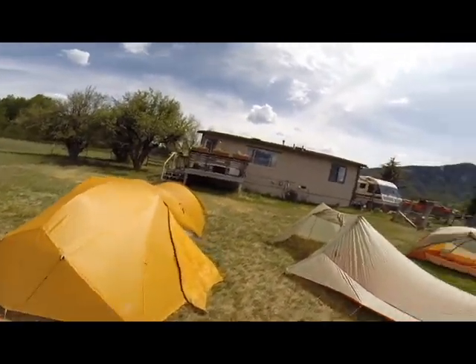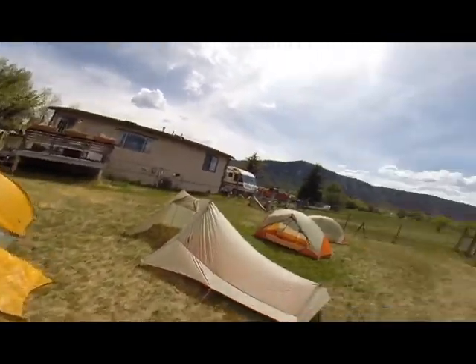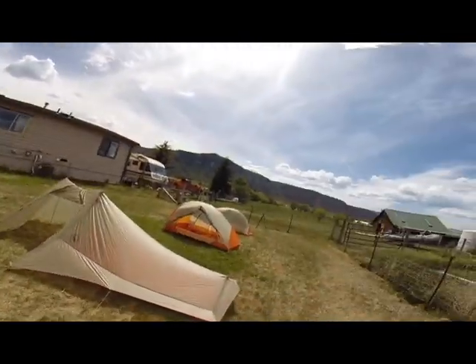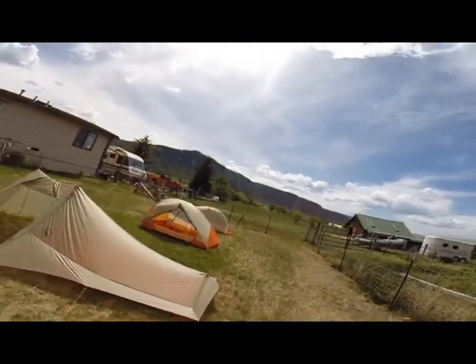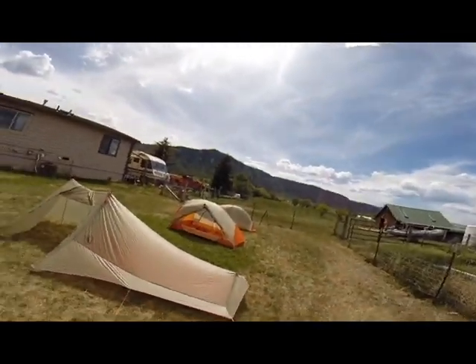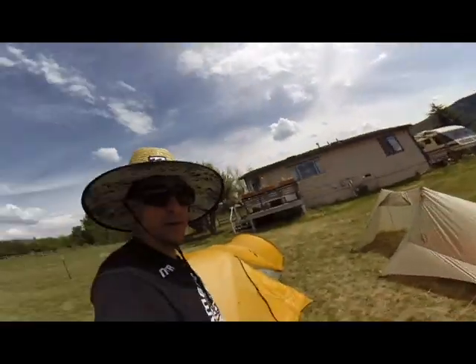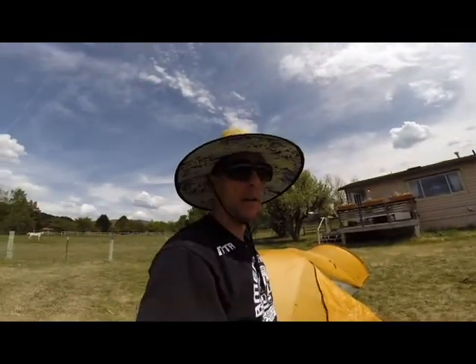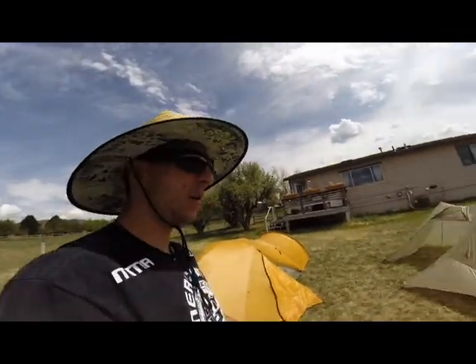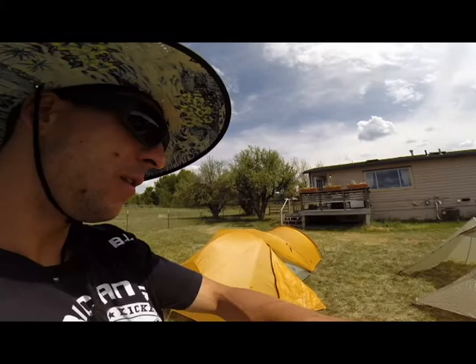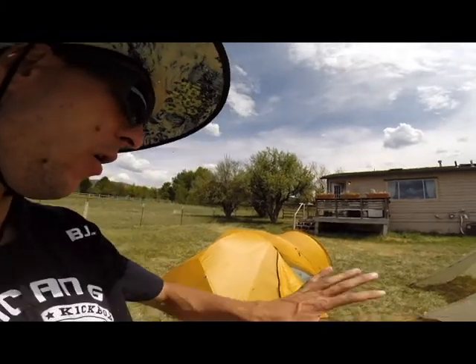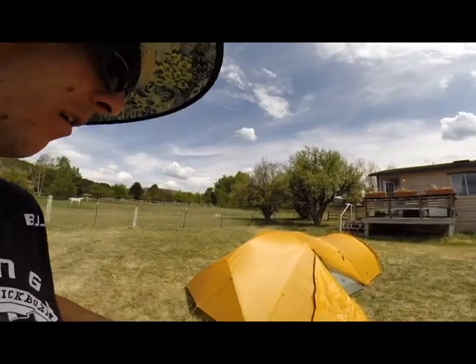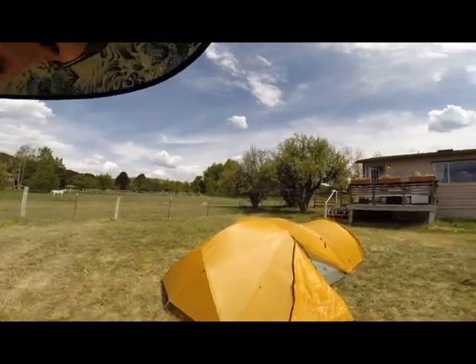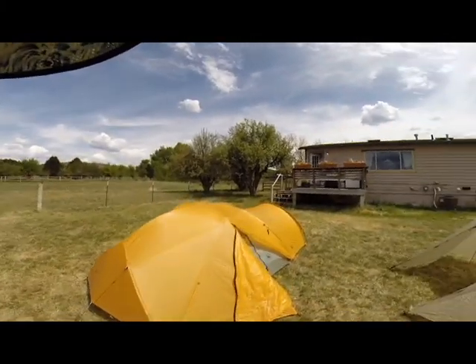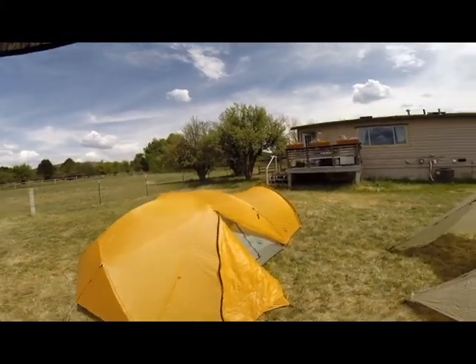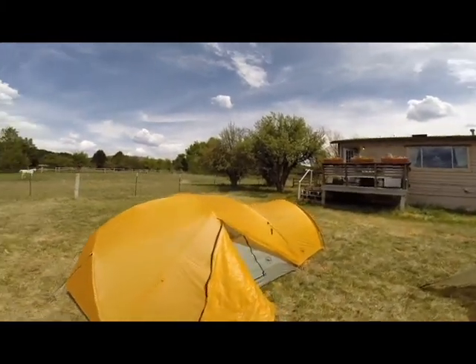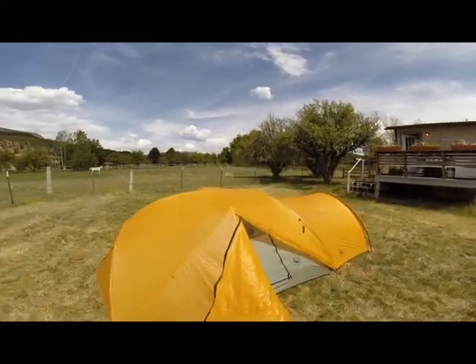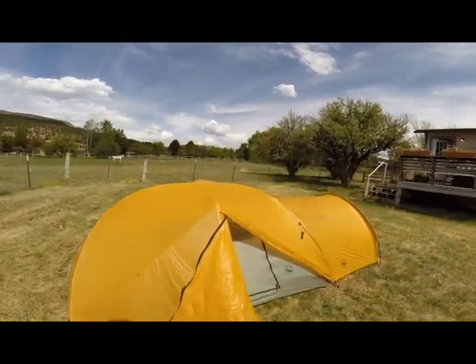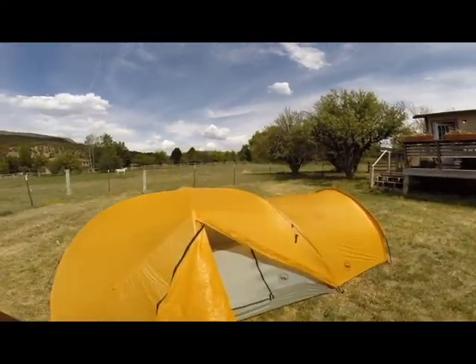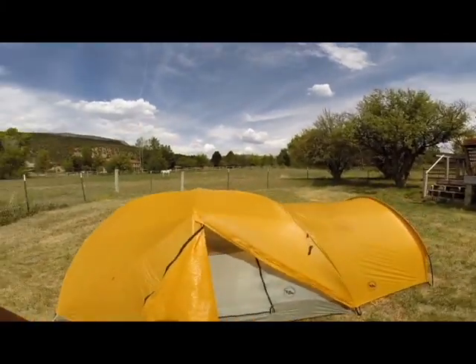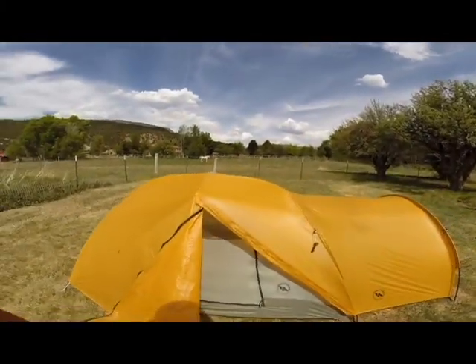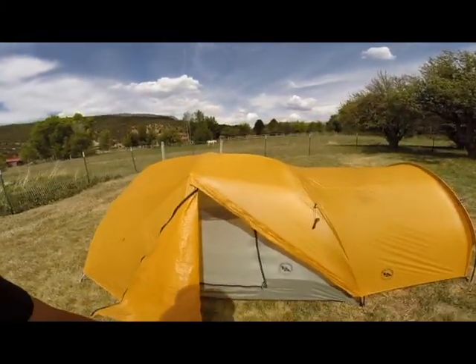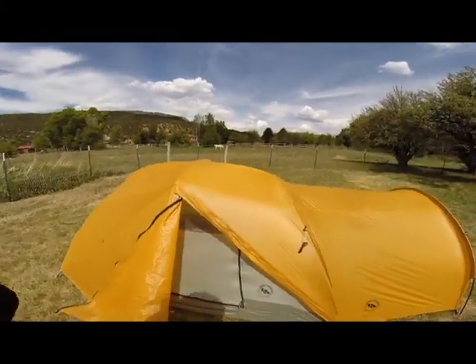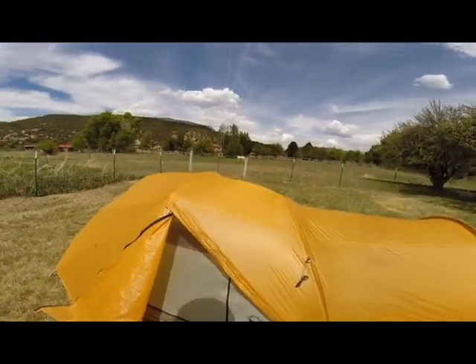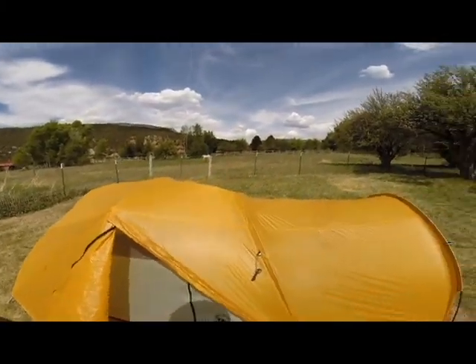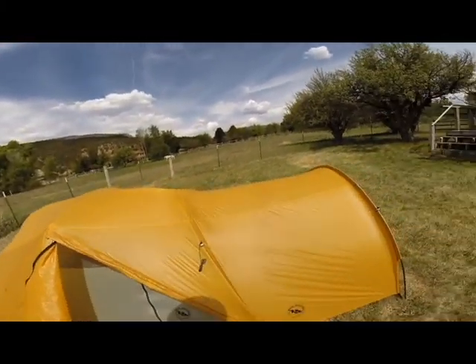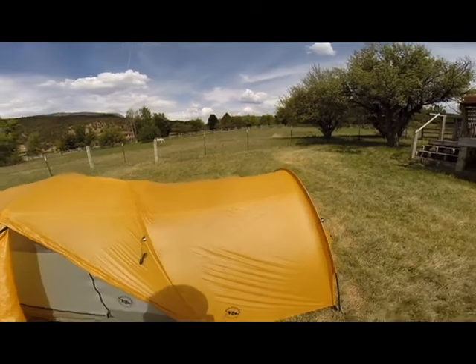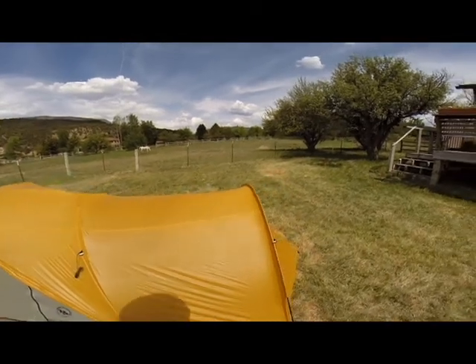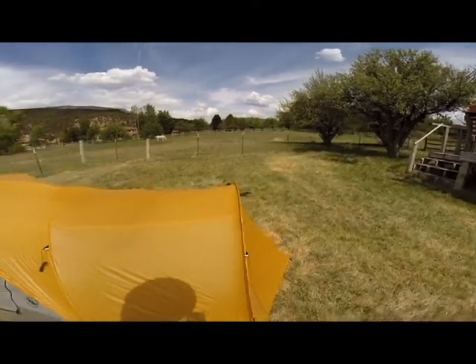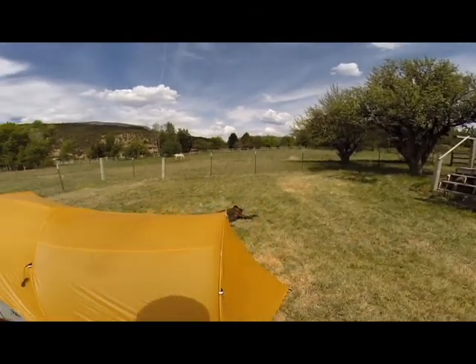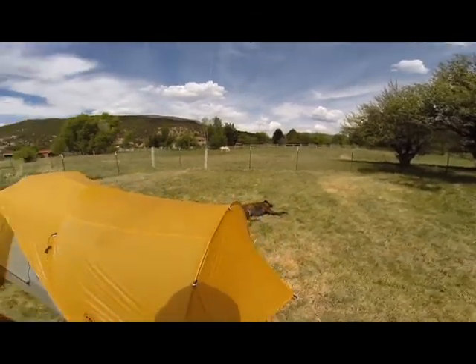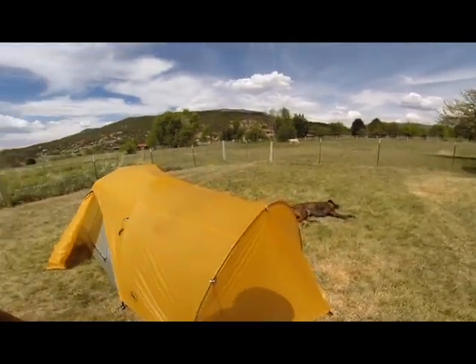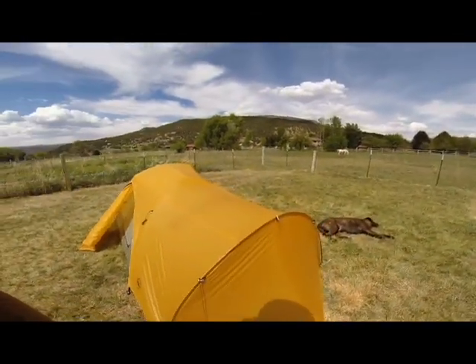Out of all of them, there is no favorite, you guys. They're all great tents, they really are. And the Slater — nothing else to say about it — just an amazing tent. I've used it a lot this year already.